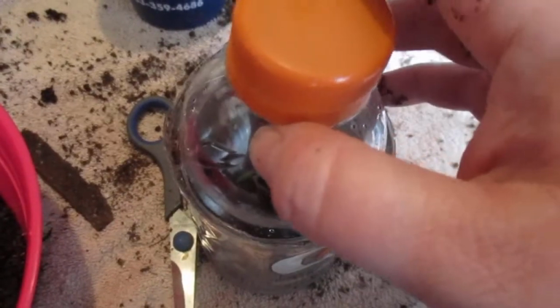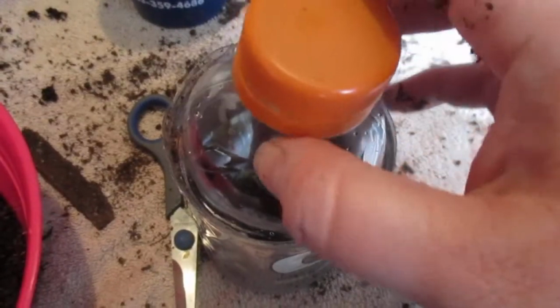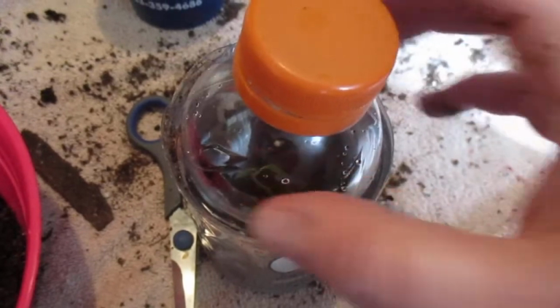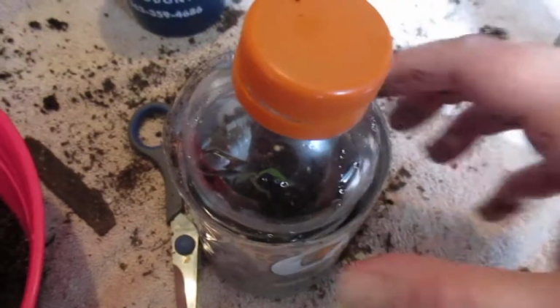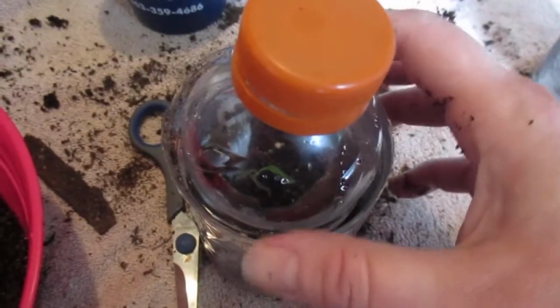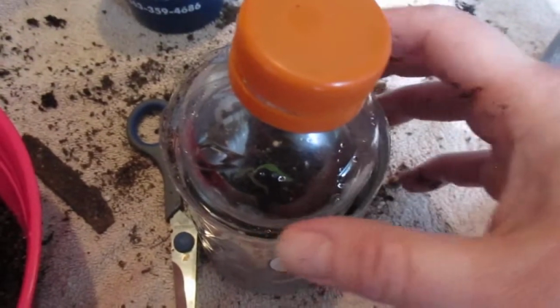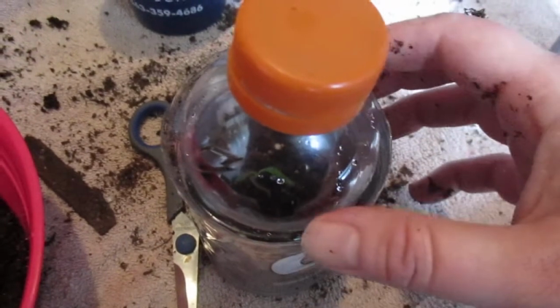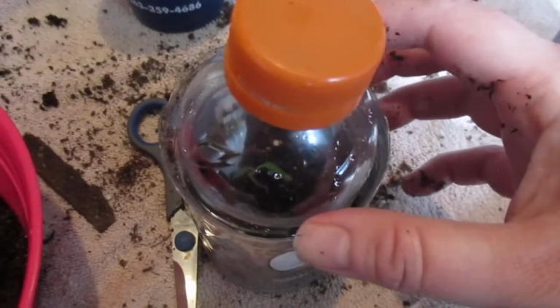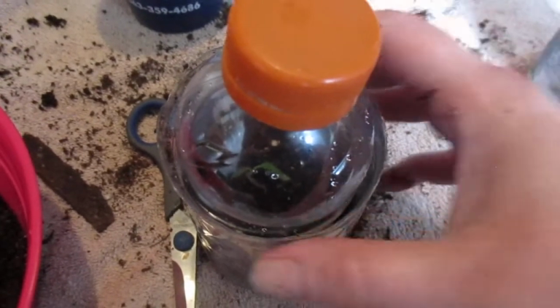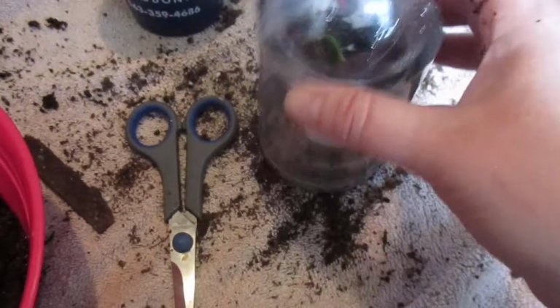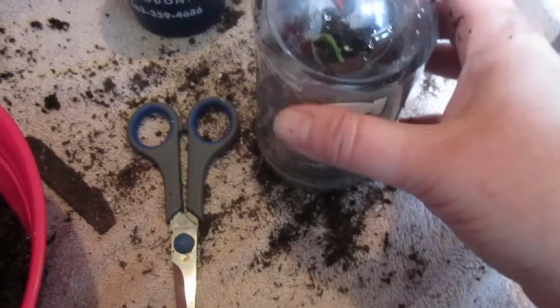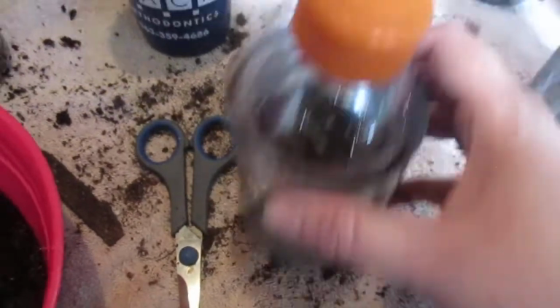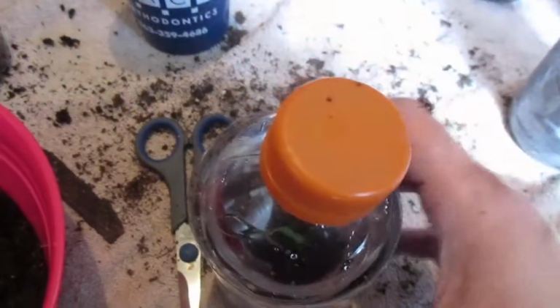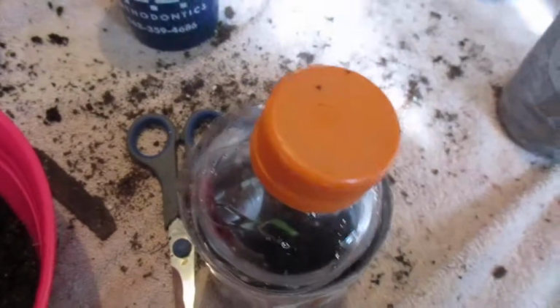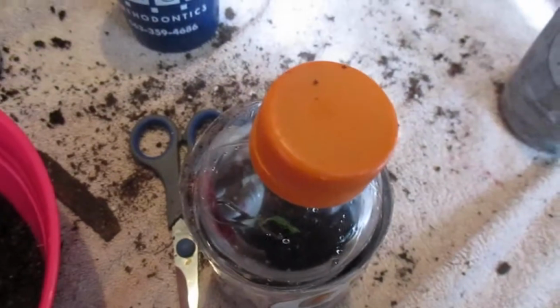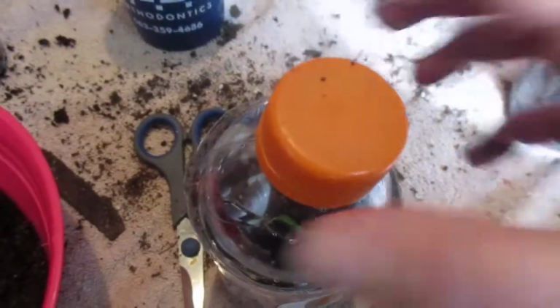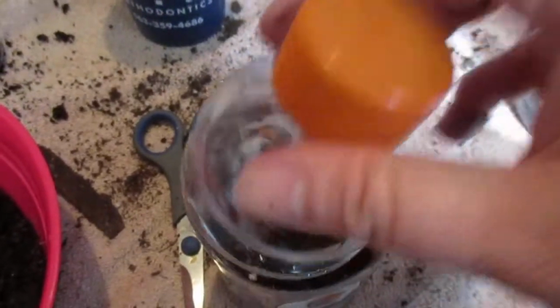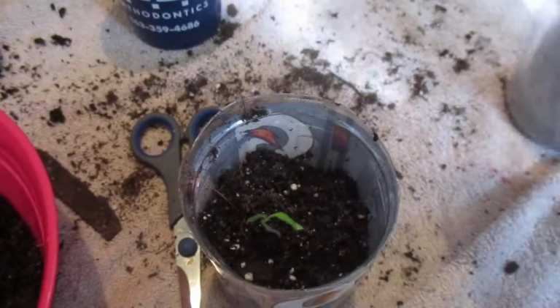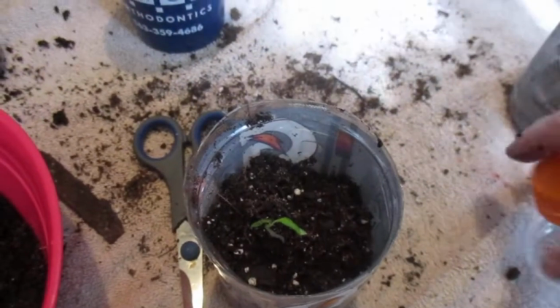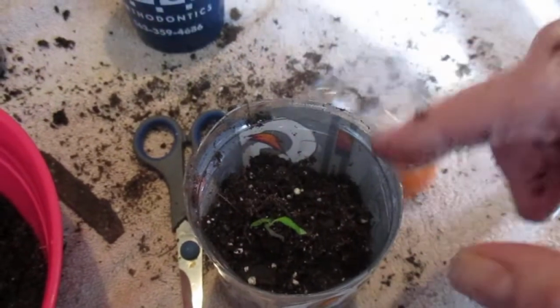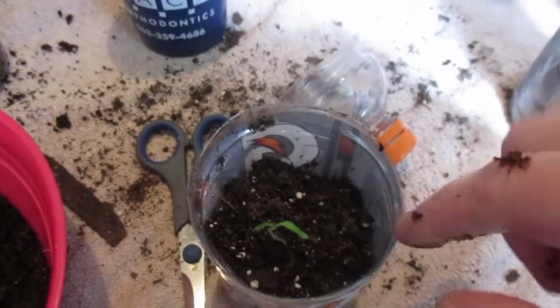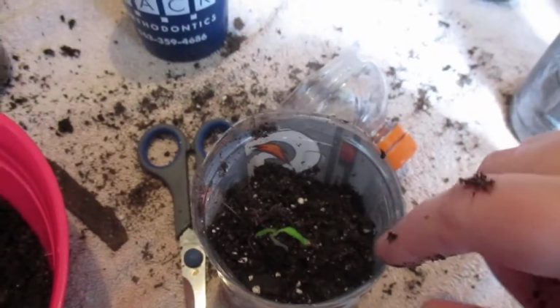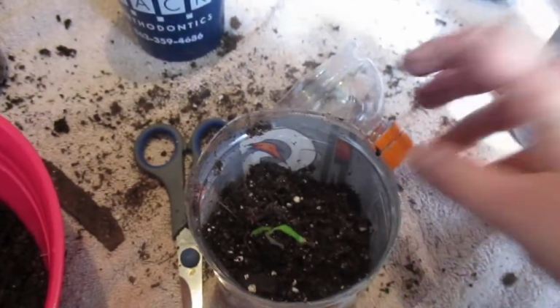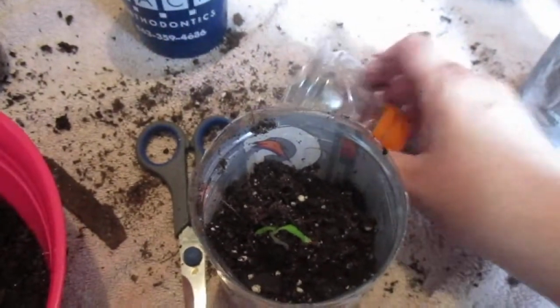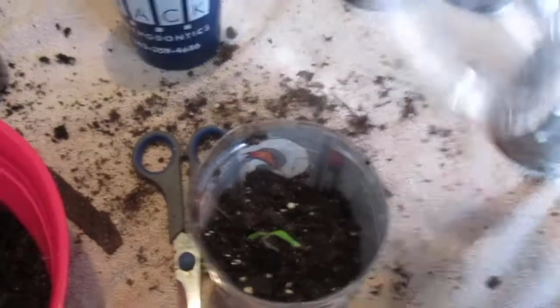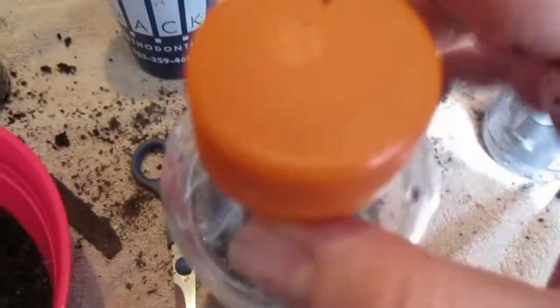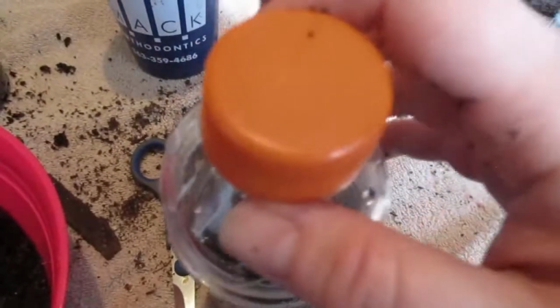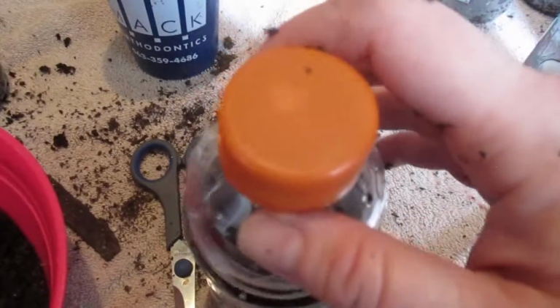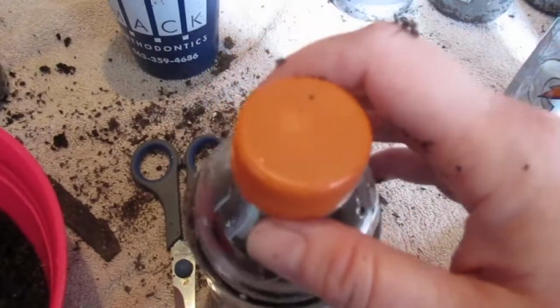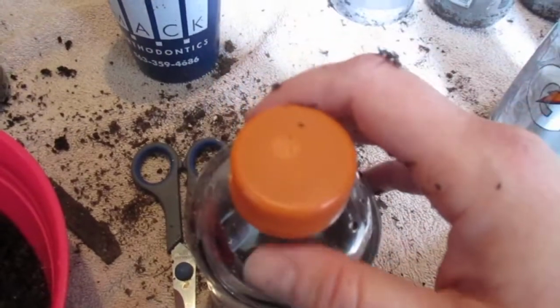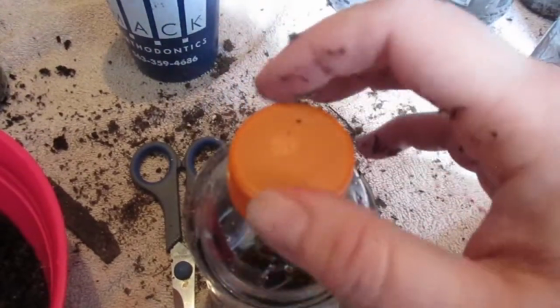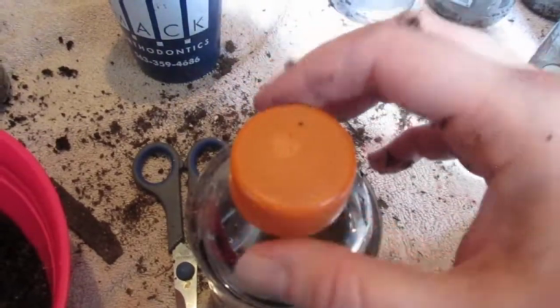And the top — you can tape it on and put it outside or leave it inside, because this is a little bit small. So you just keep the top like that, and you can unscrew it if you want.